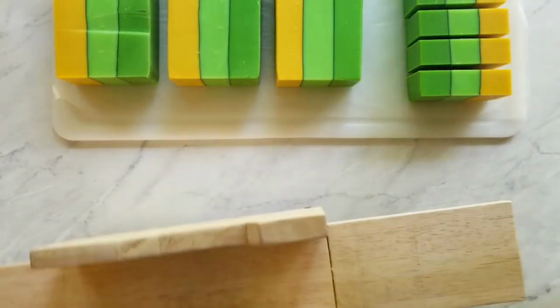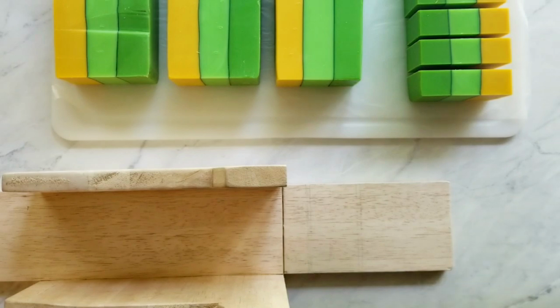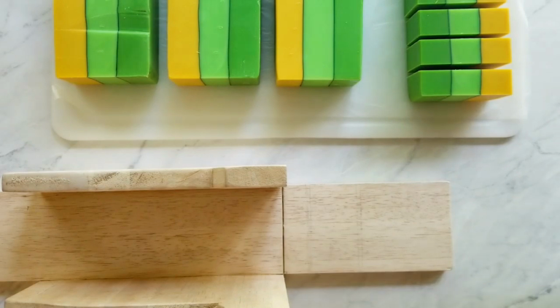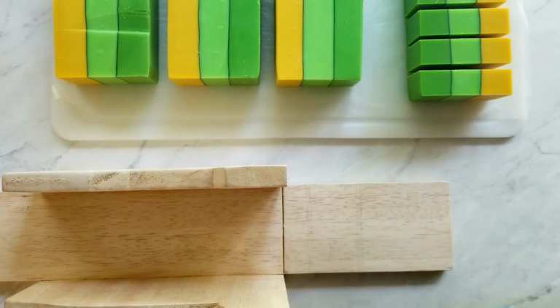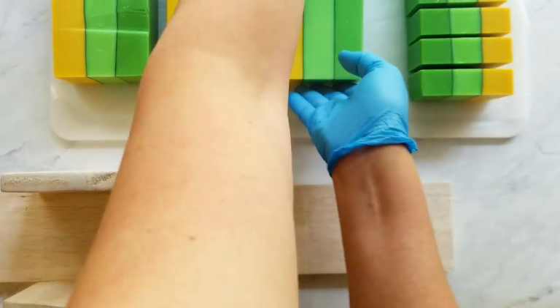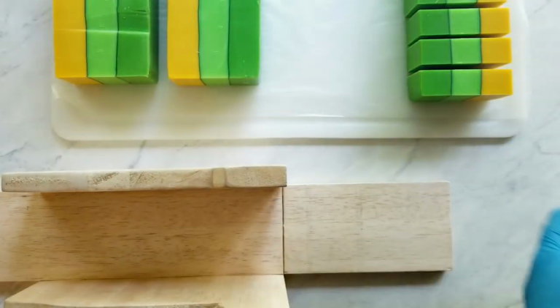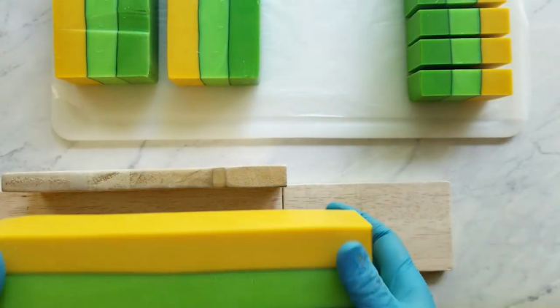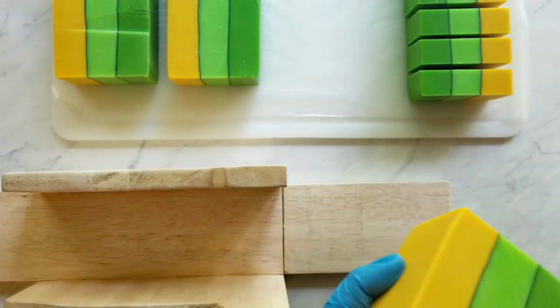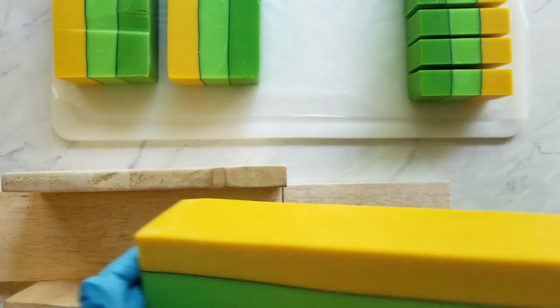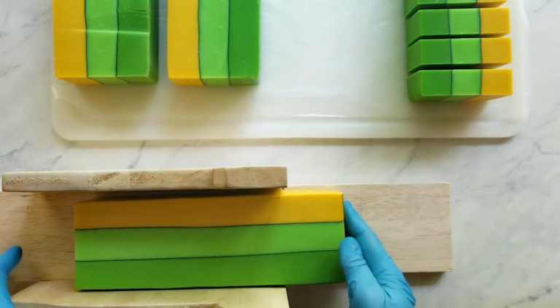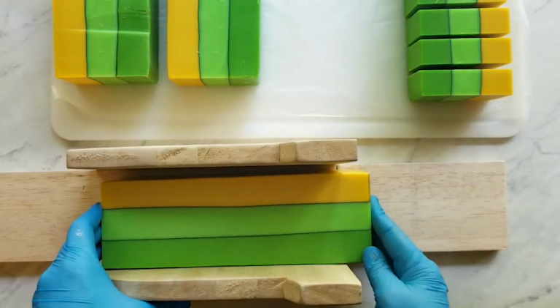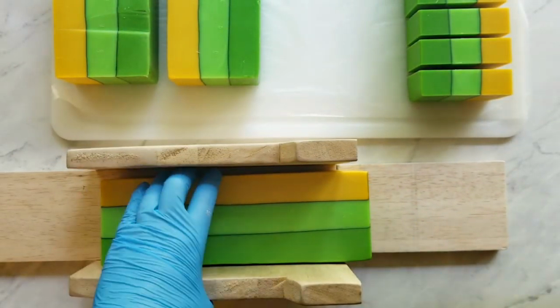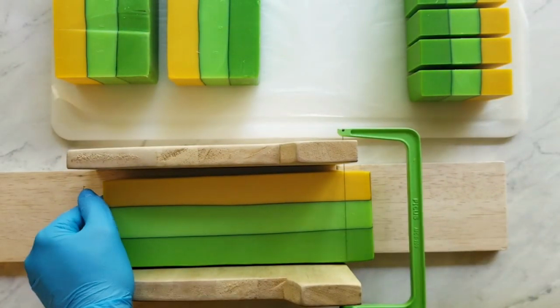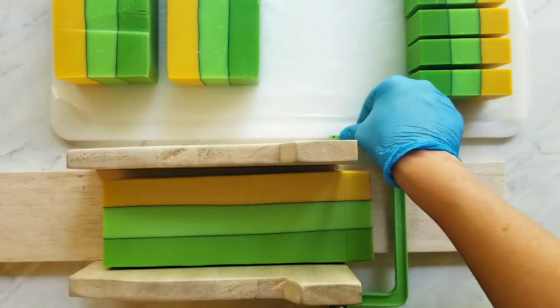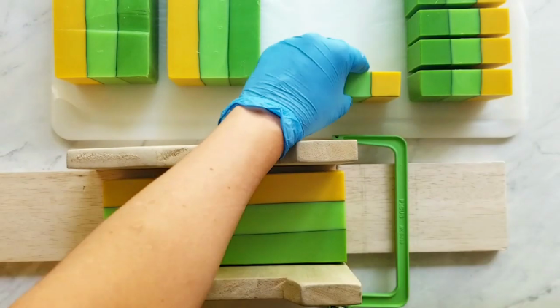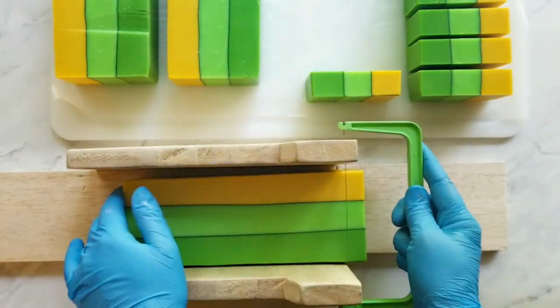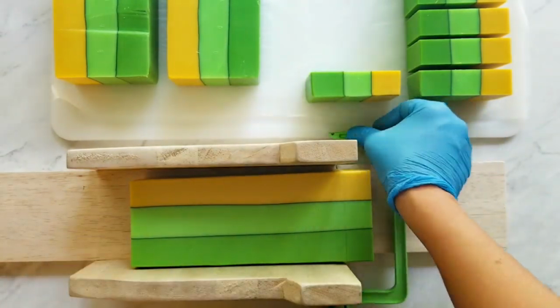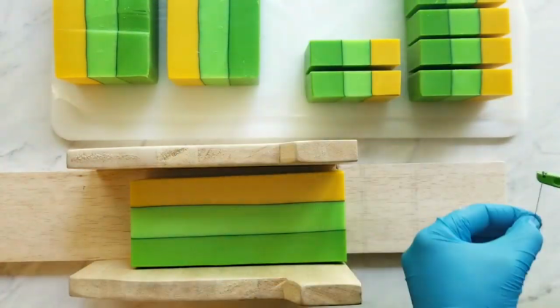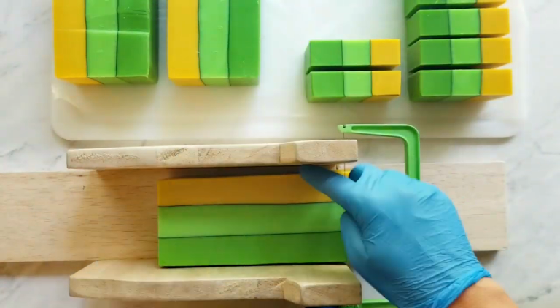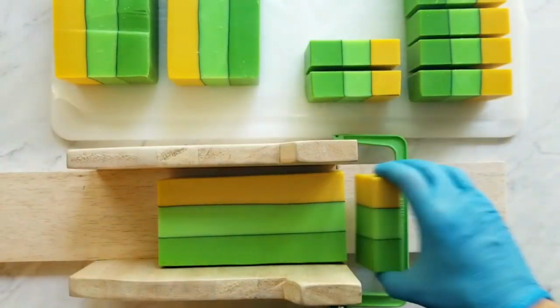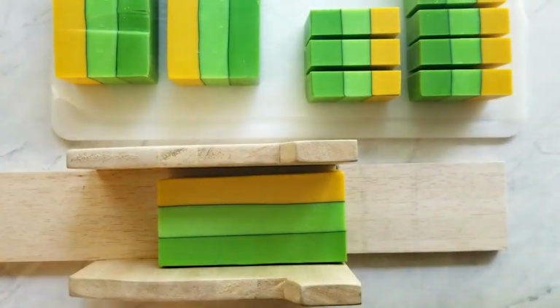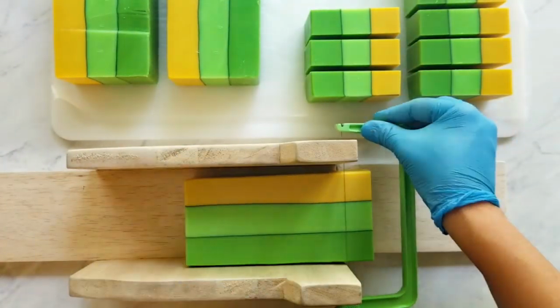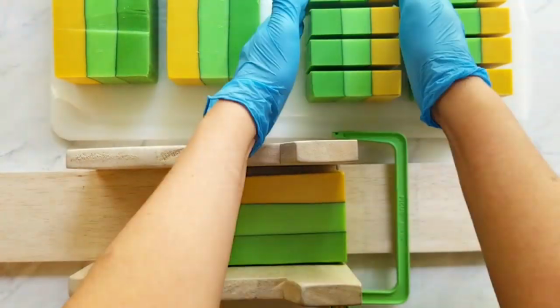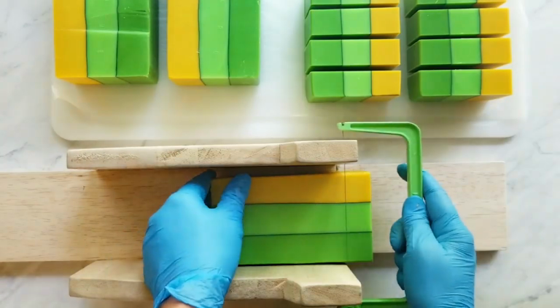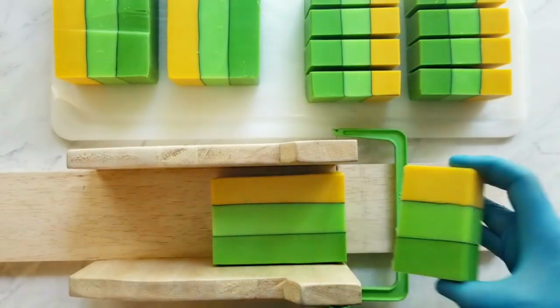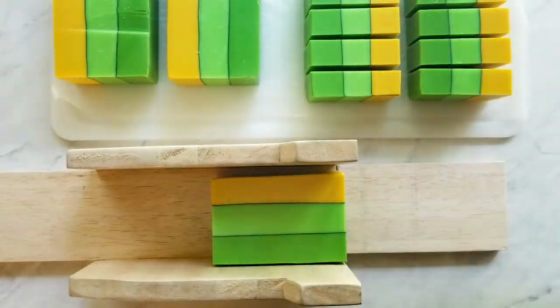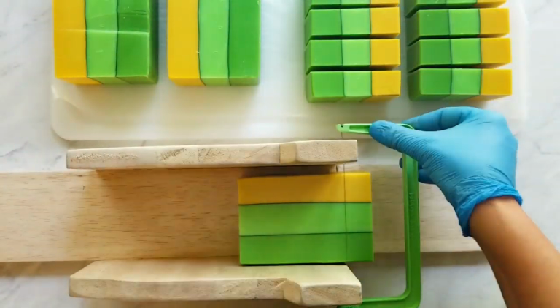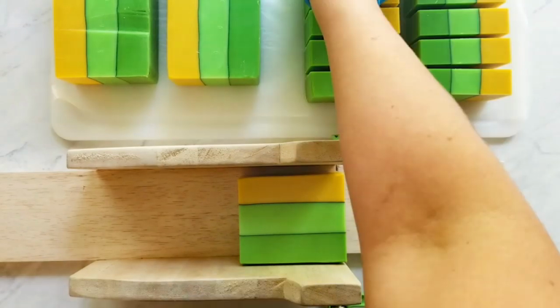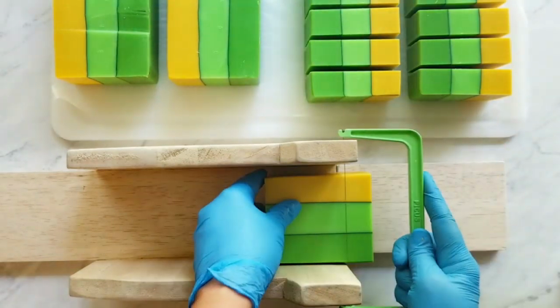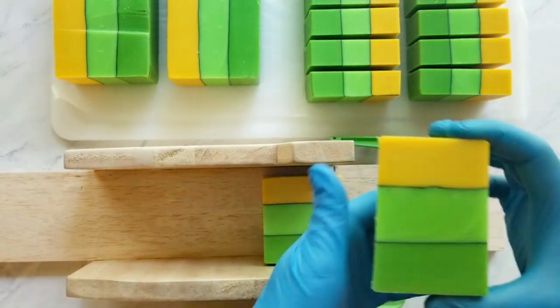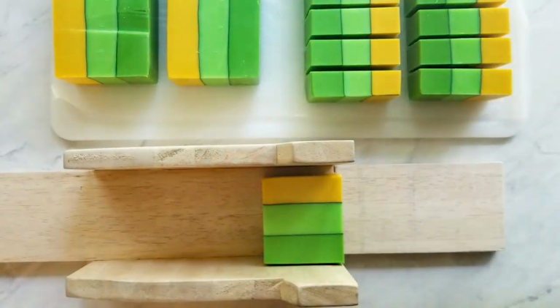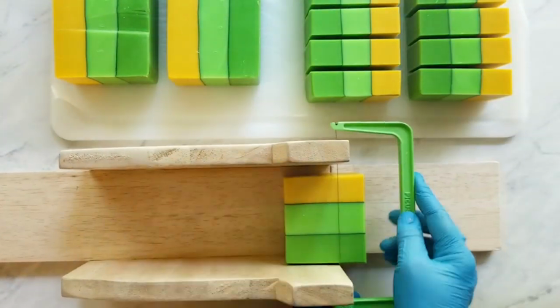I really wish you could smell this batch. Wasabi is so fresh — it just fills the air. You would think wasabi would be spicy, but it's not. It's just green and fresh and I just love it.